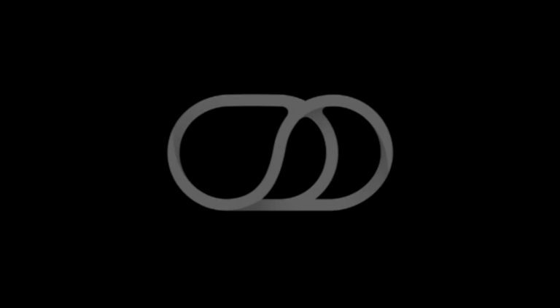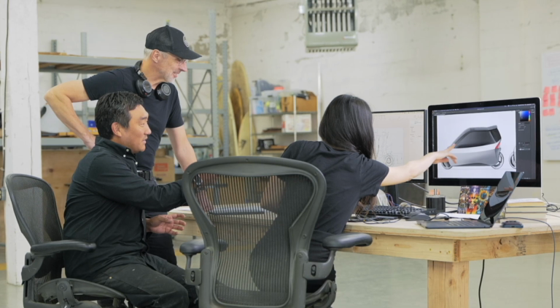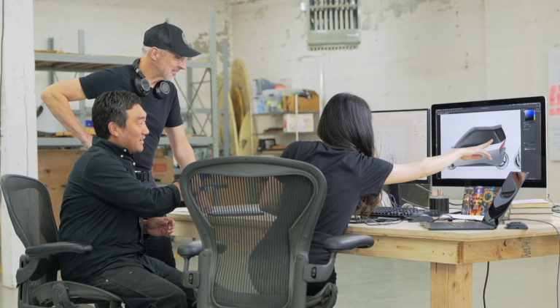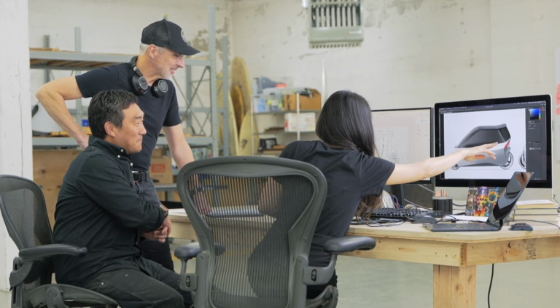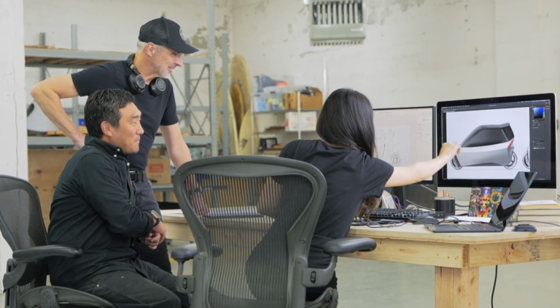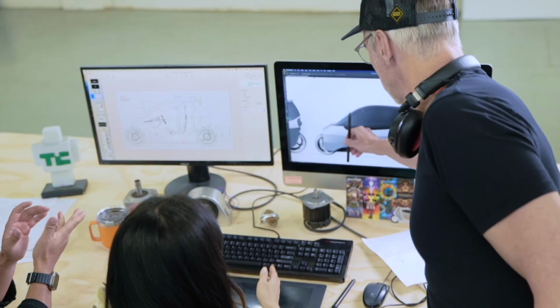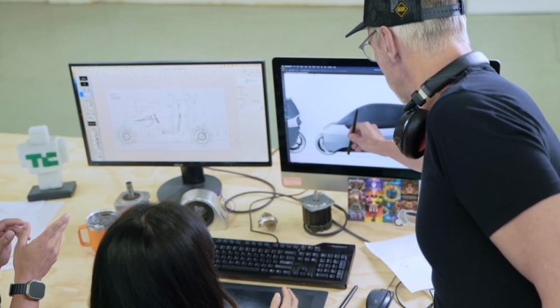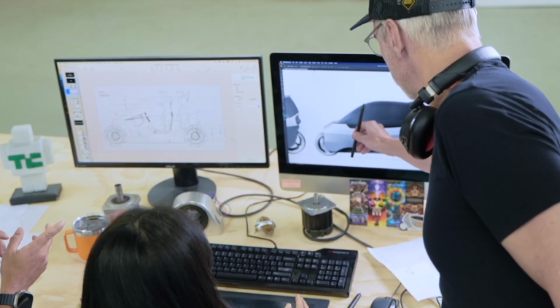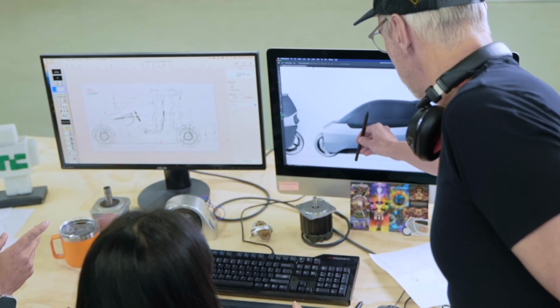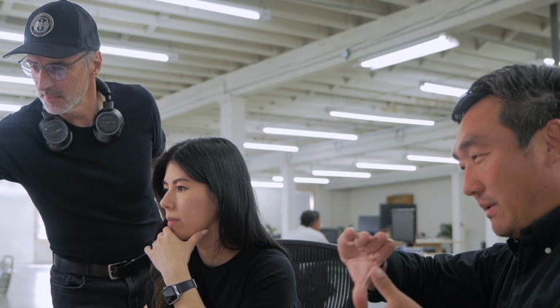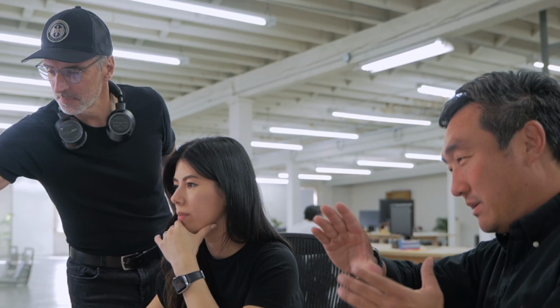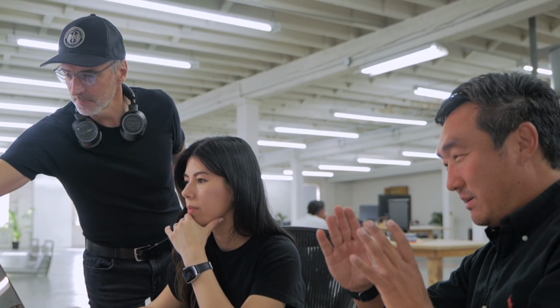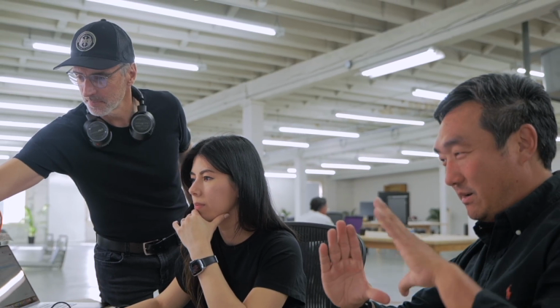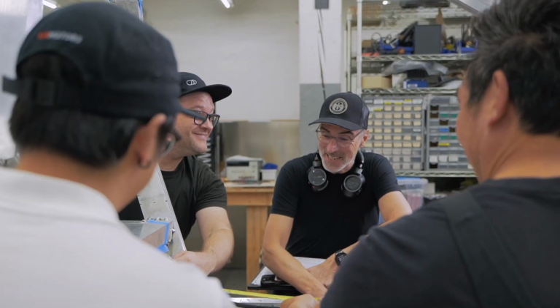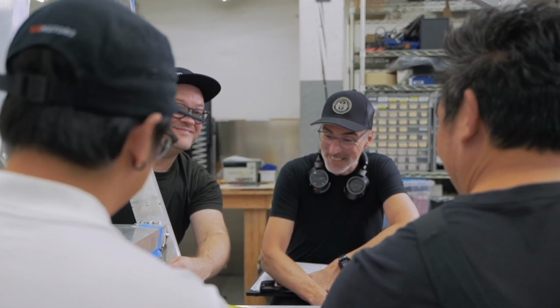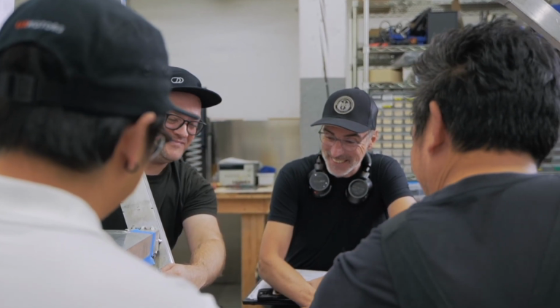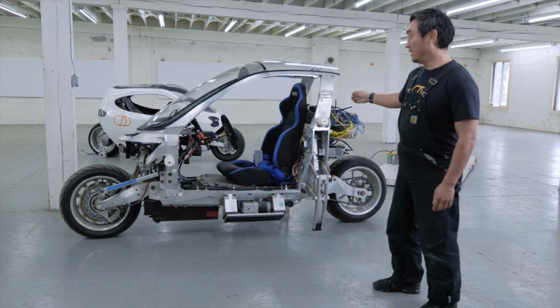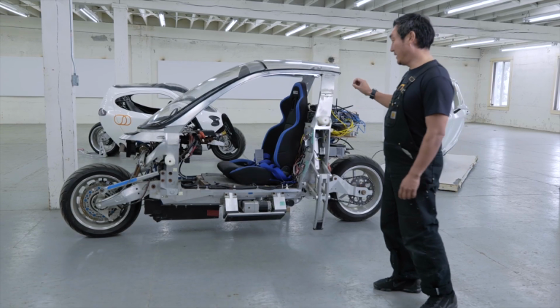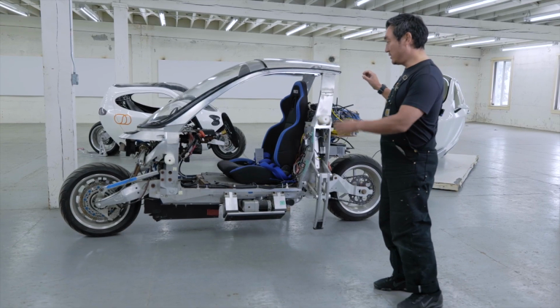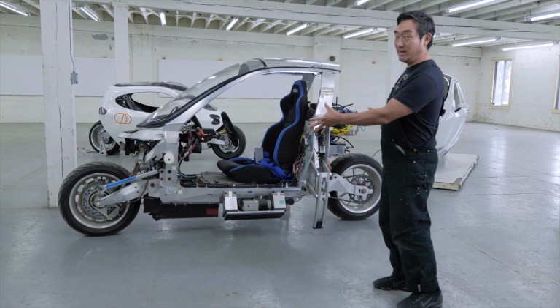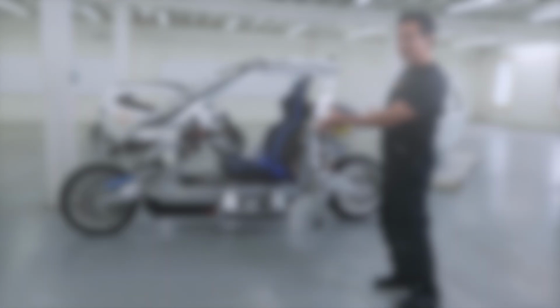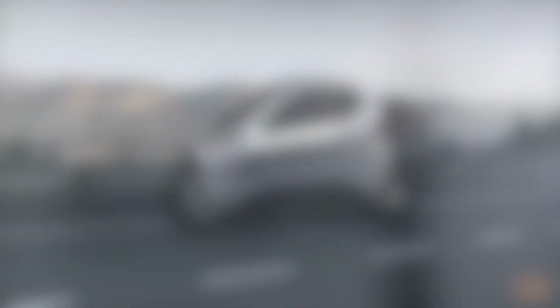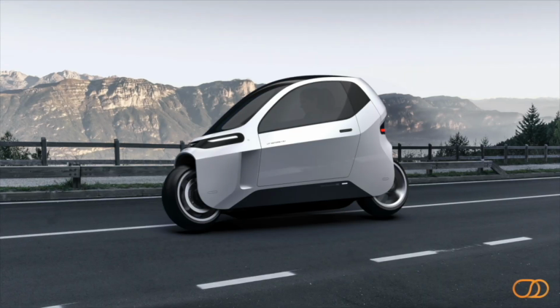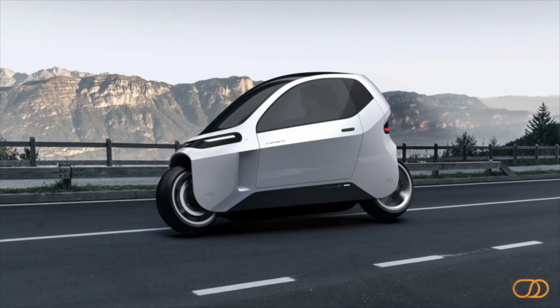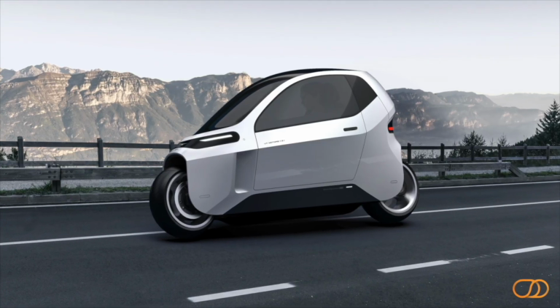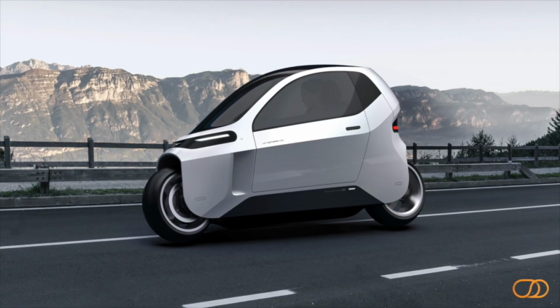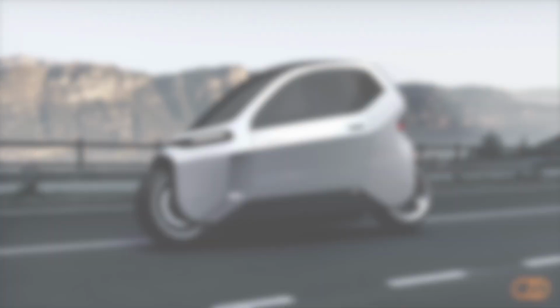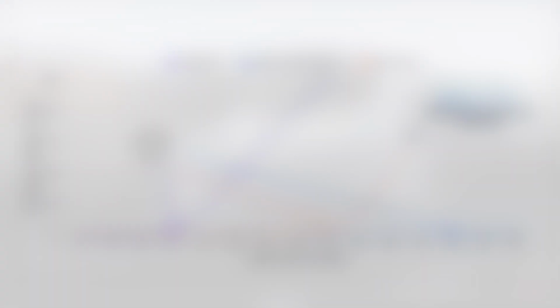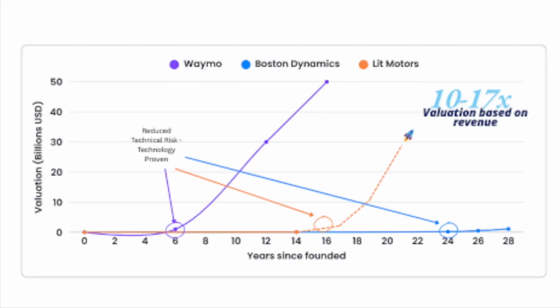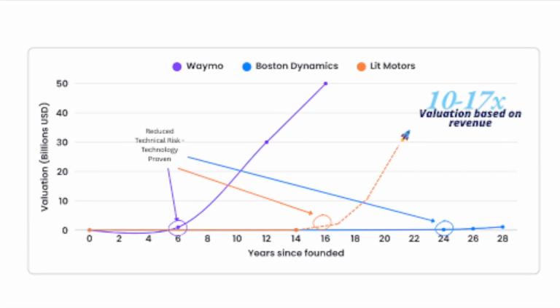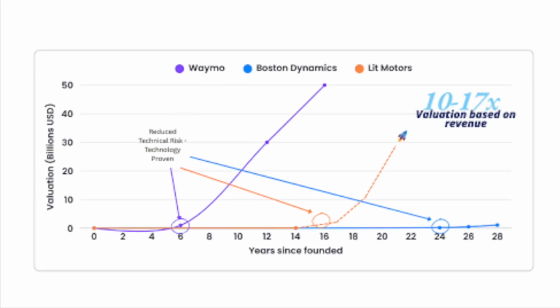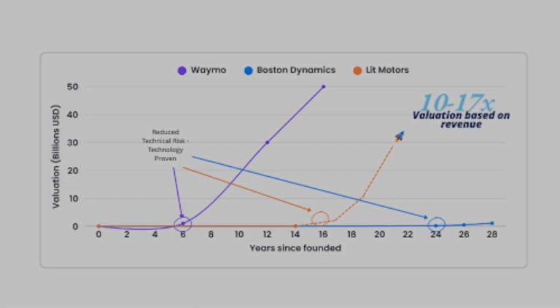Deep tech innovations require breakthroughs in science and engineering. And when it works, it reshapes industries. Our AEV is exactly the kind of innovation that has delivered big returns for early investors in the past.